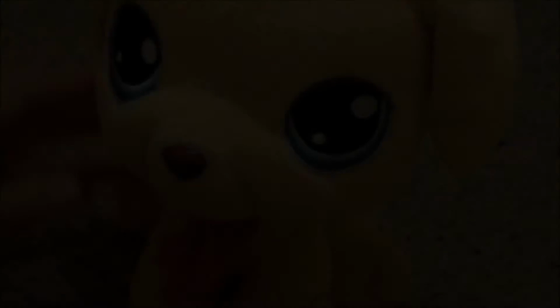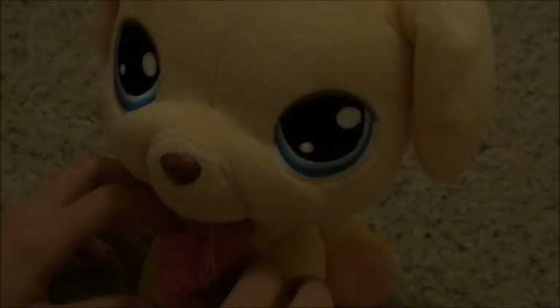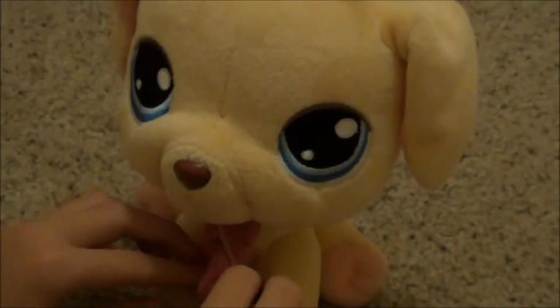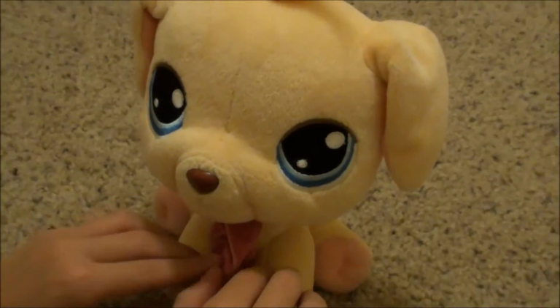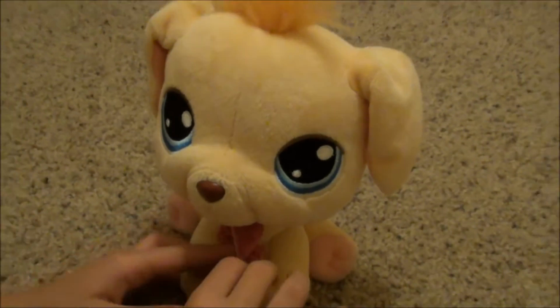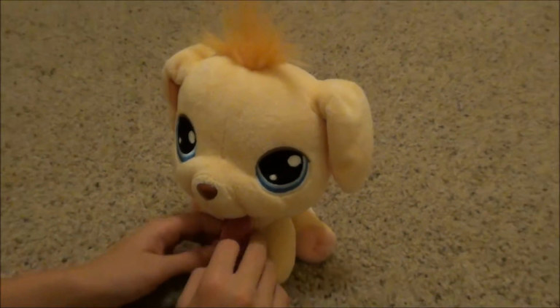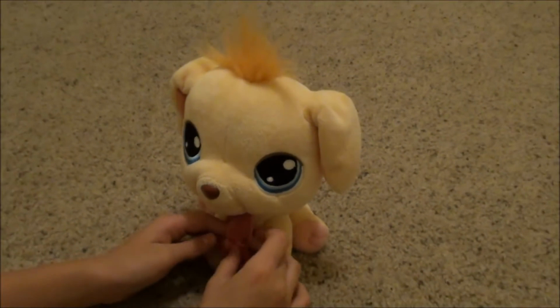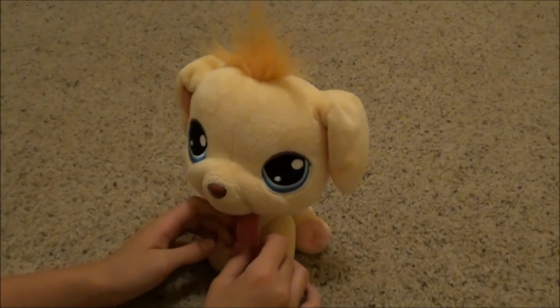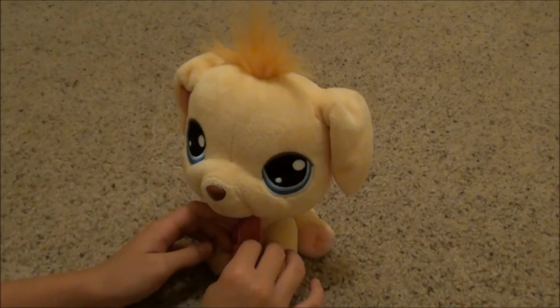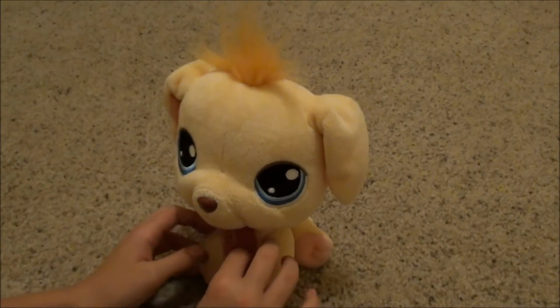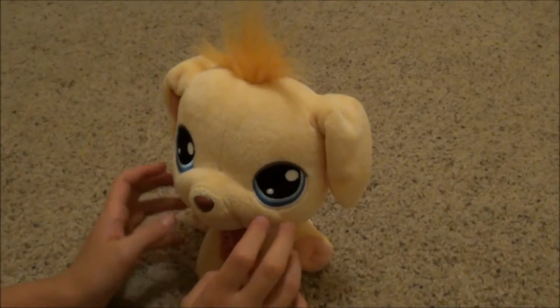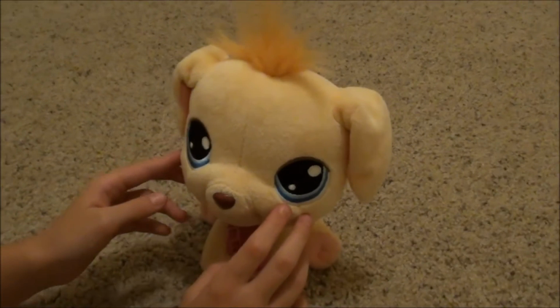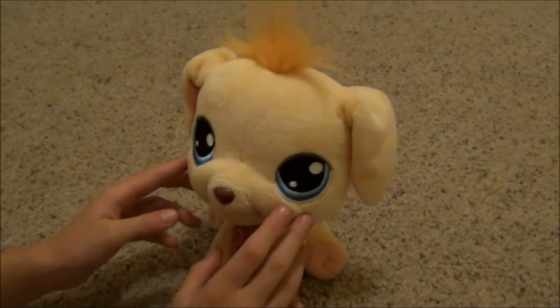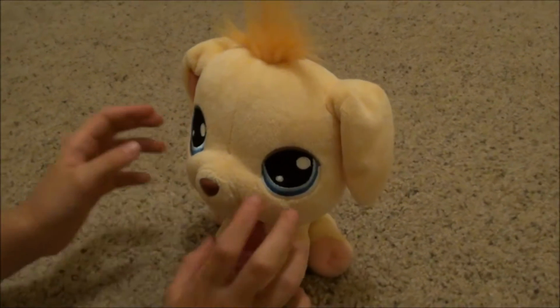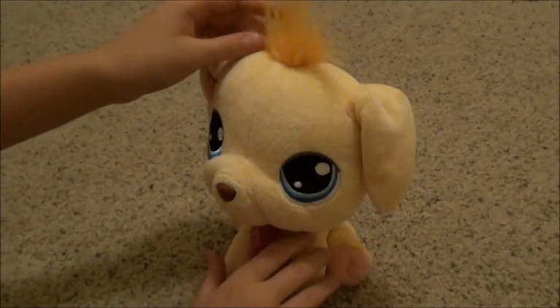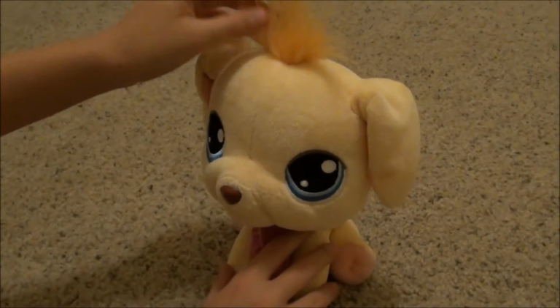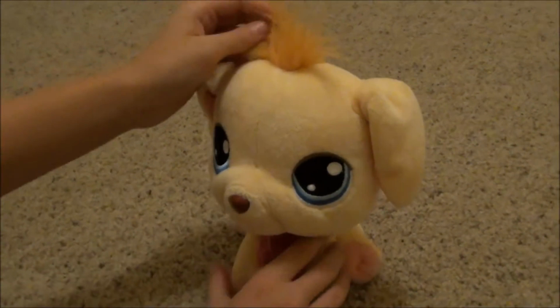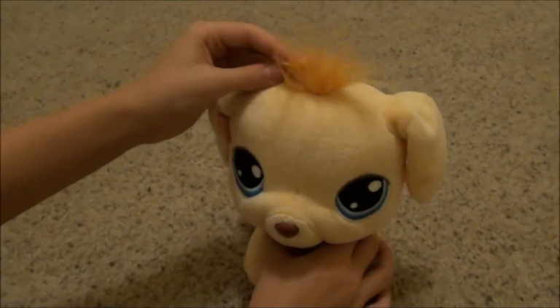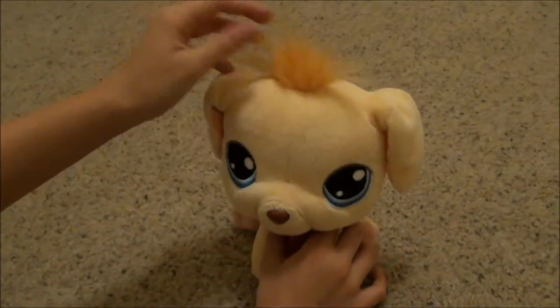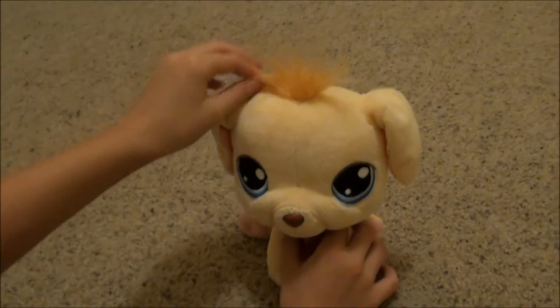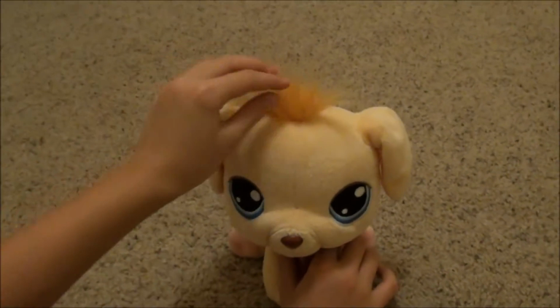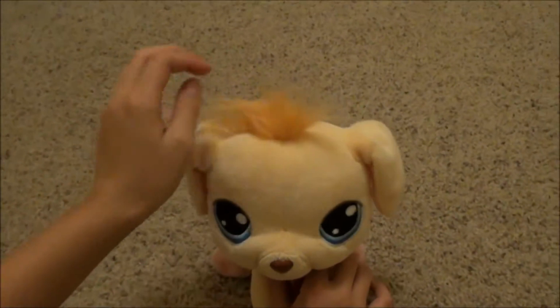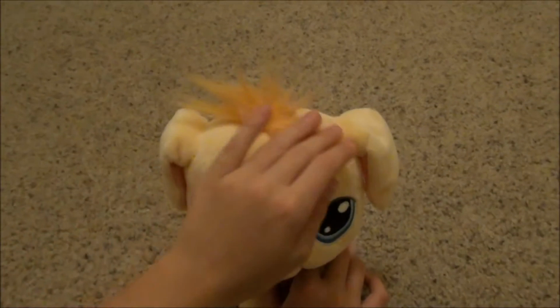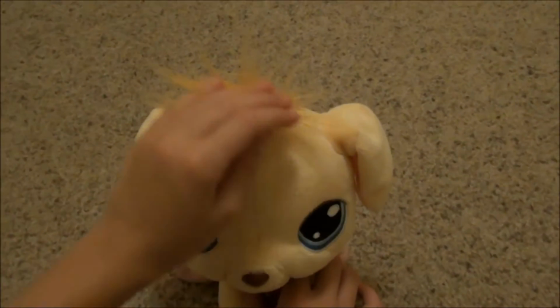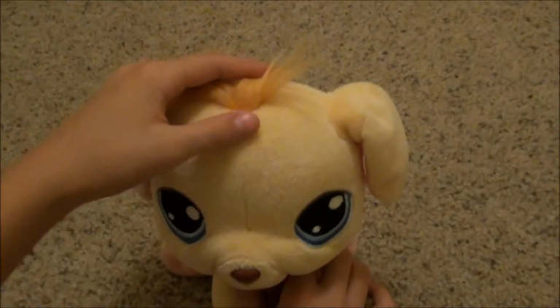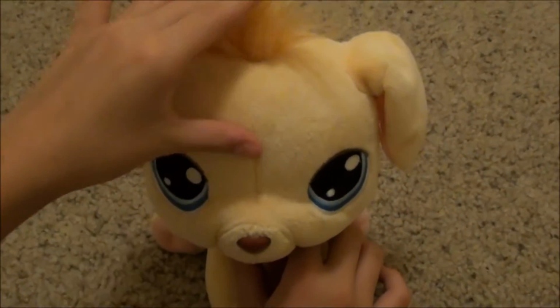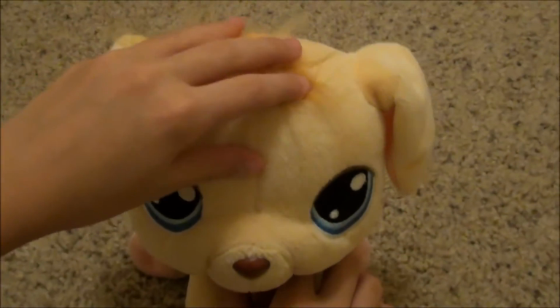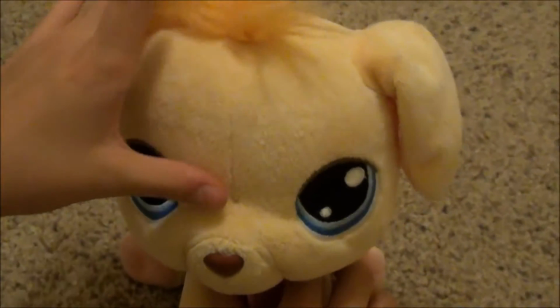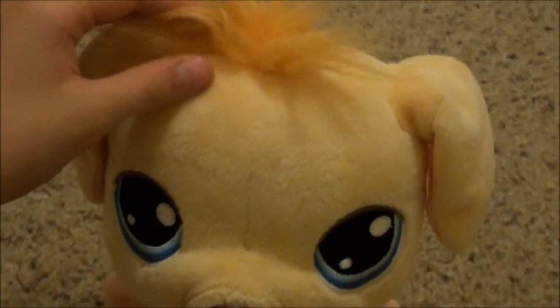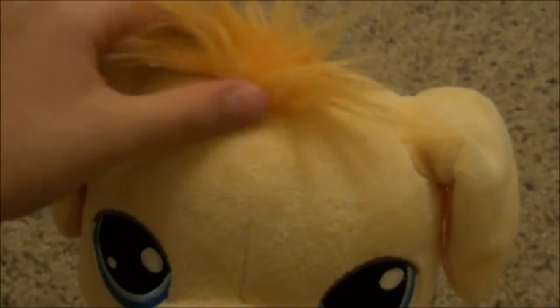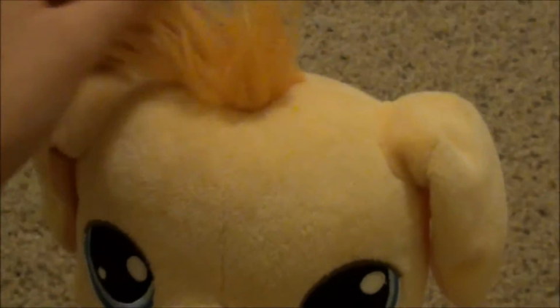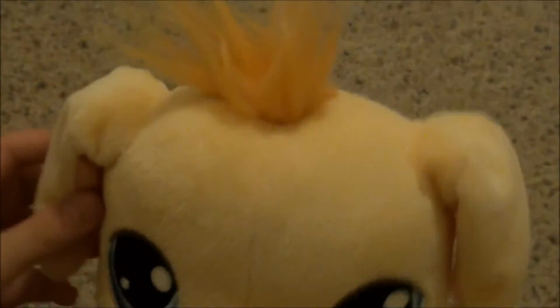Hey, check it out you guys. I really wanted to show this super cute dog to you. It has this really cool hair that you can move around and it will be like different hairstyles.